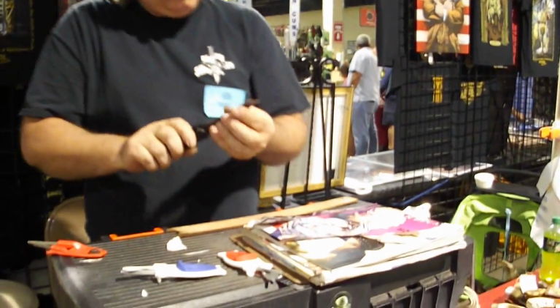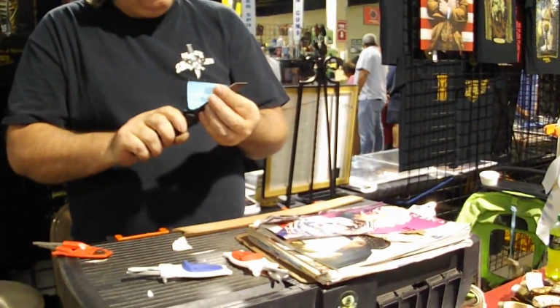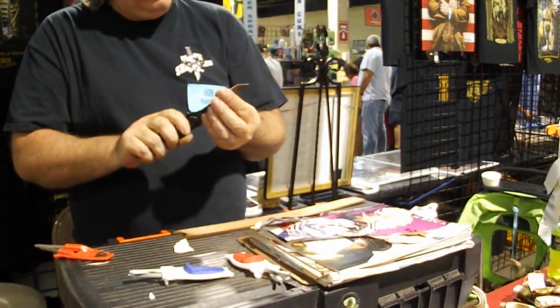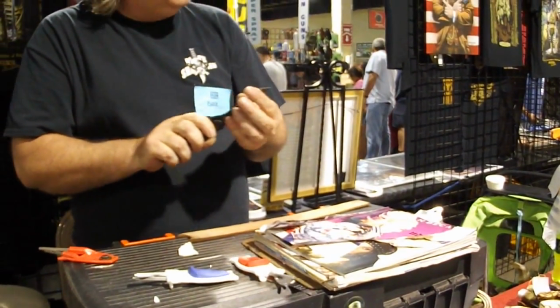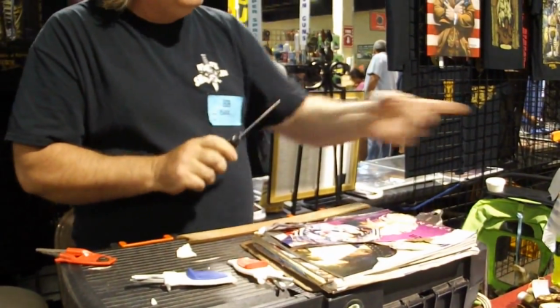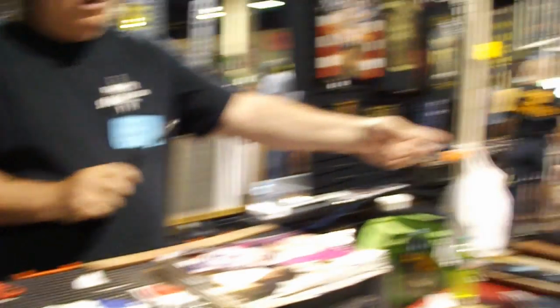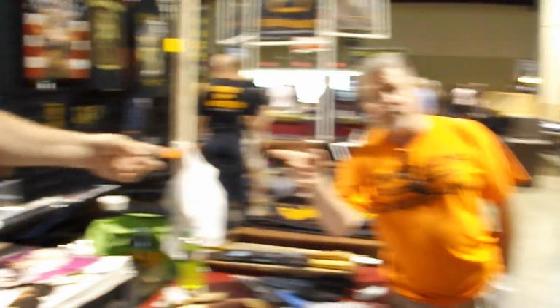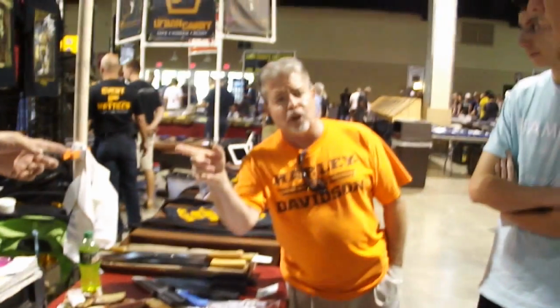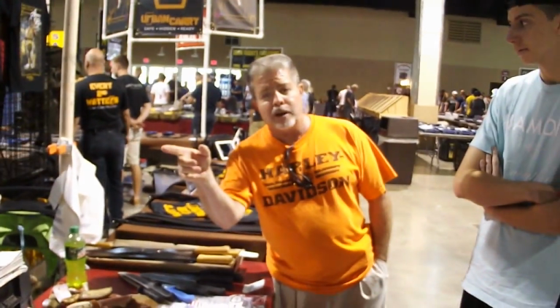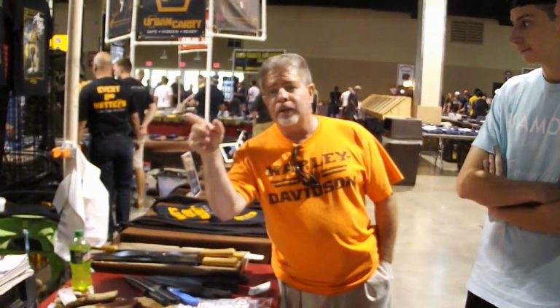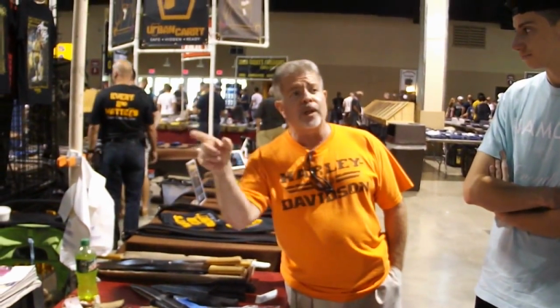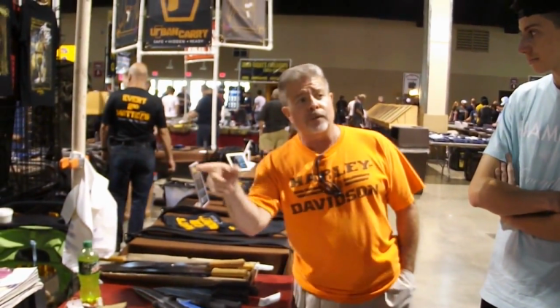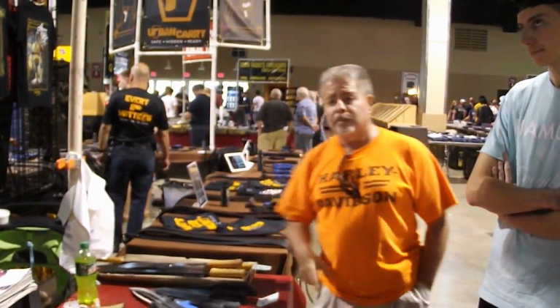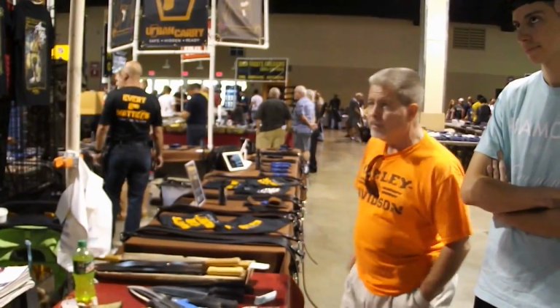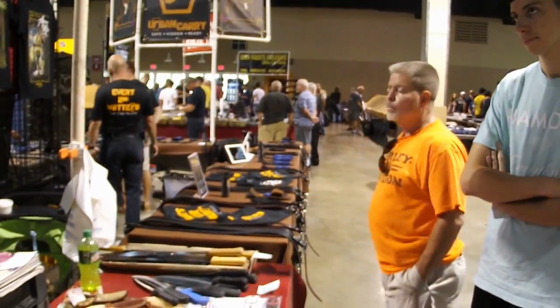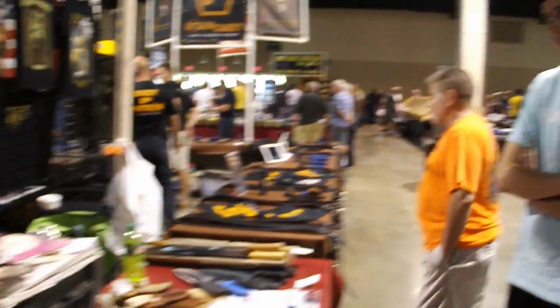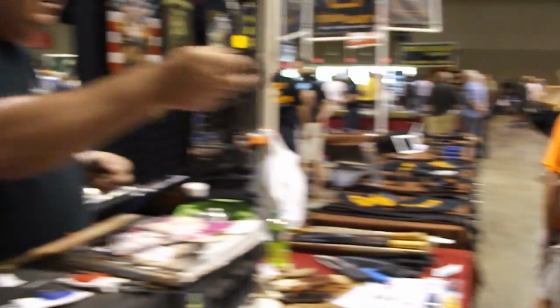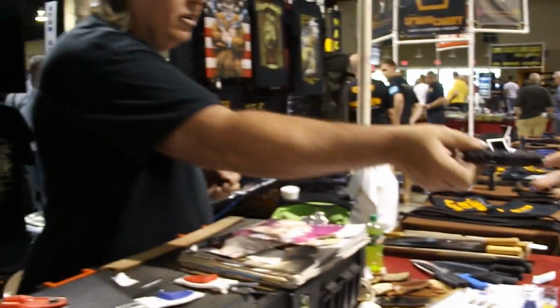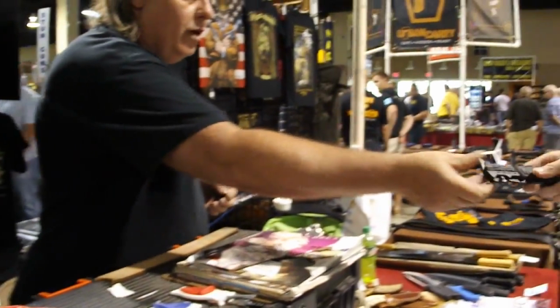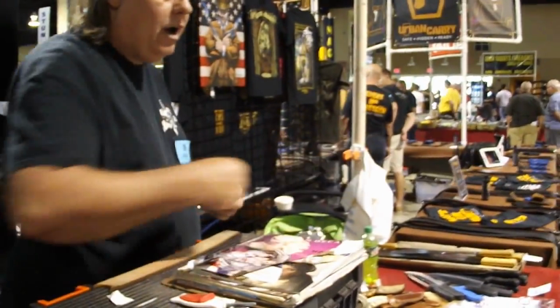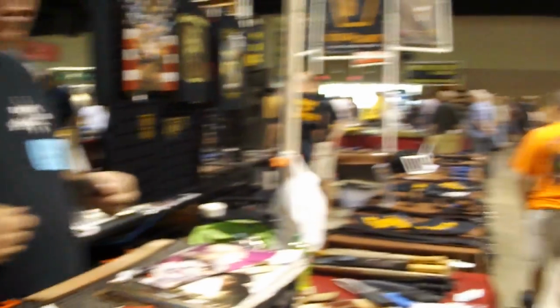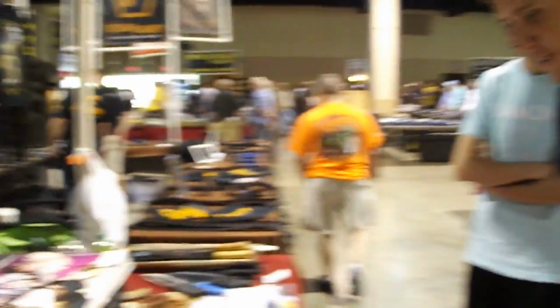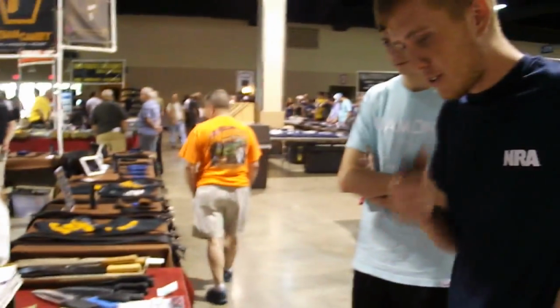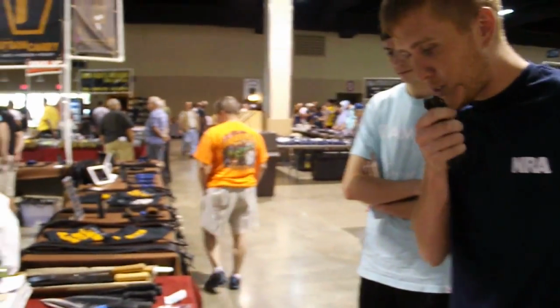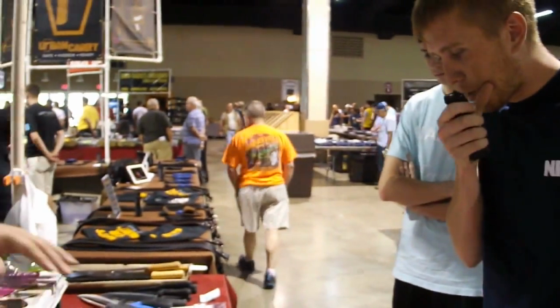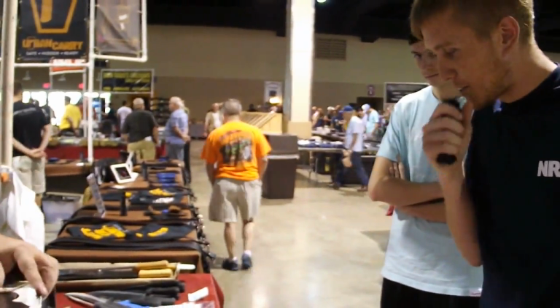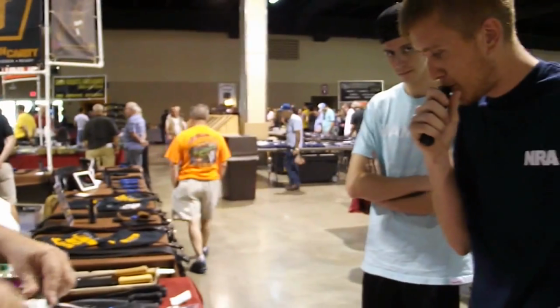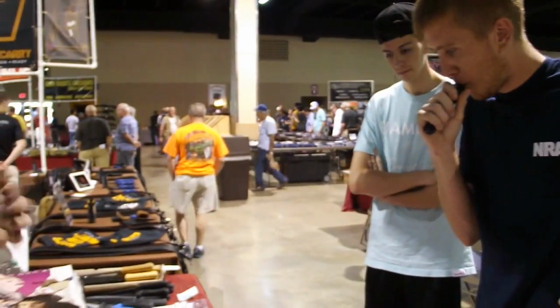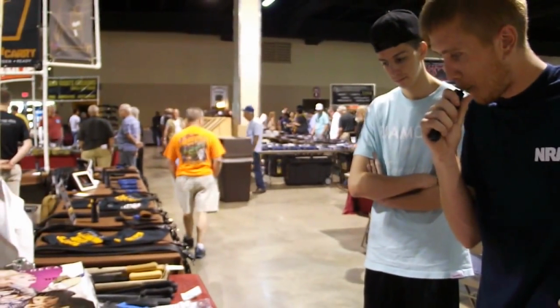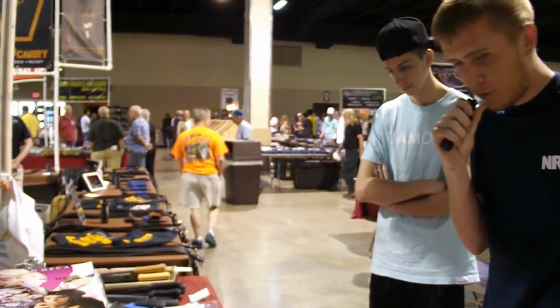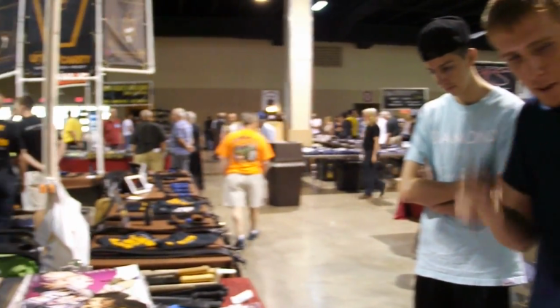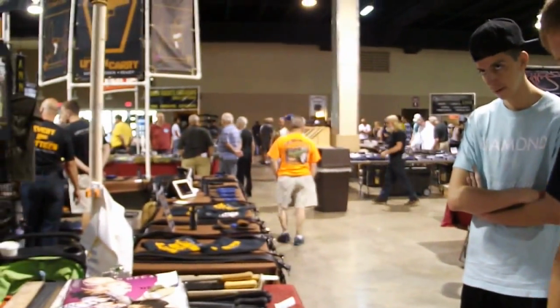I've got three or four of these laying around the house and in my car. I do them 20 bucks each here today — two for 30.